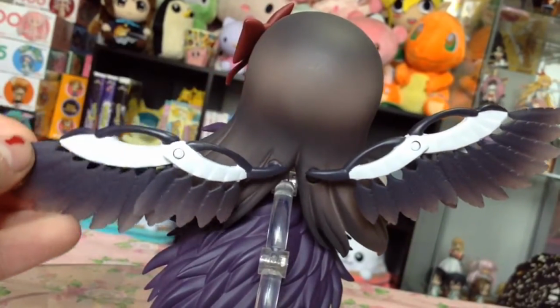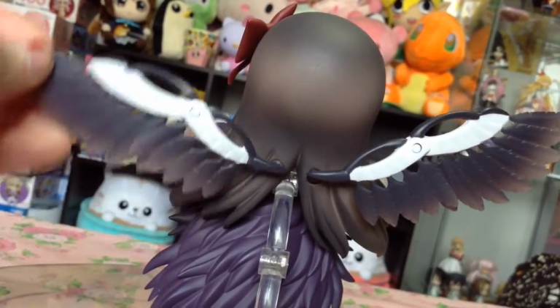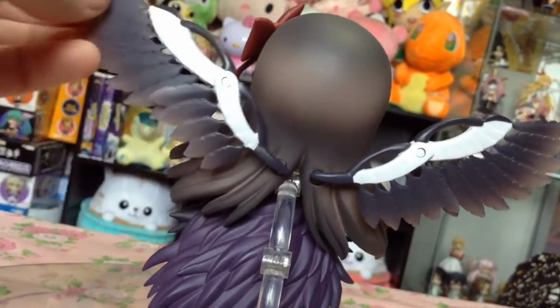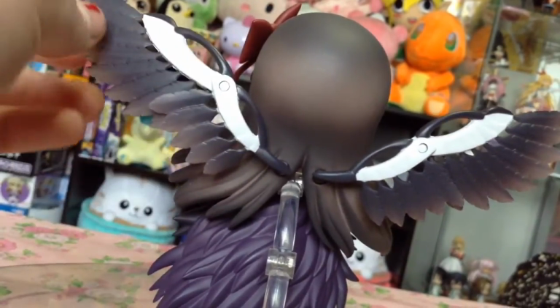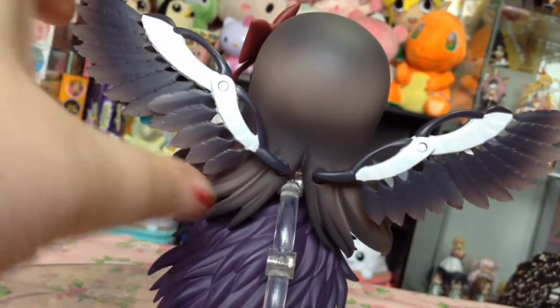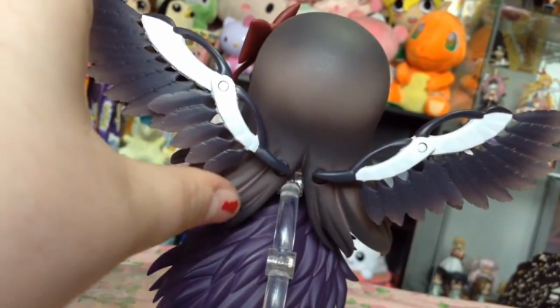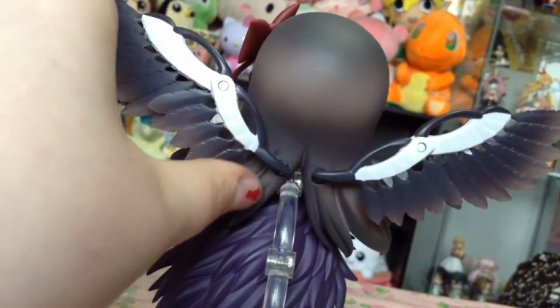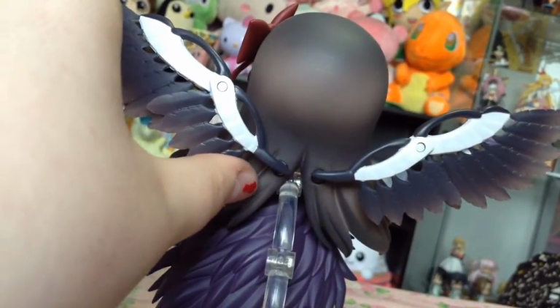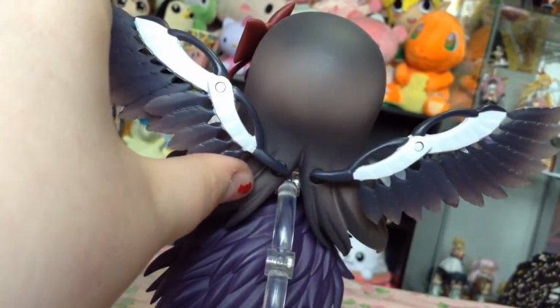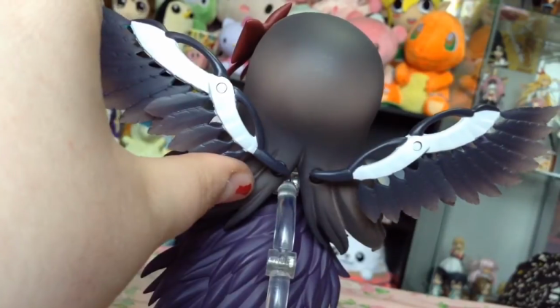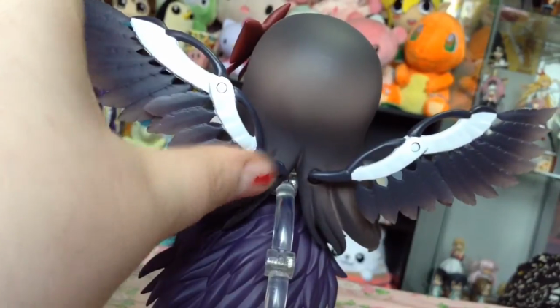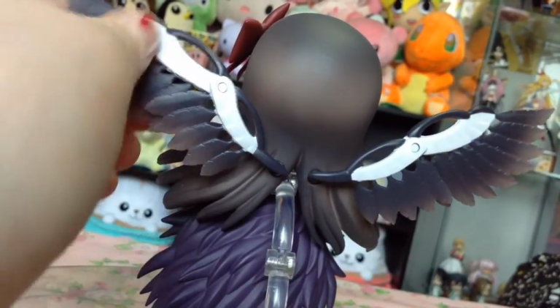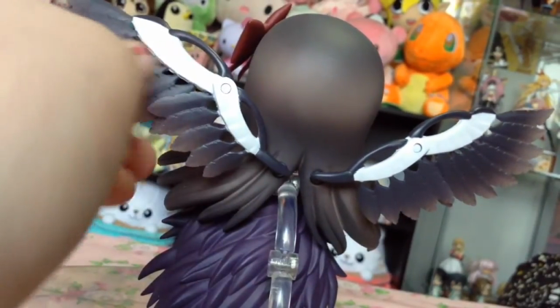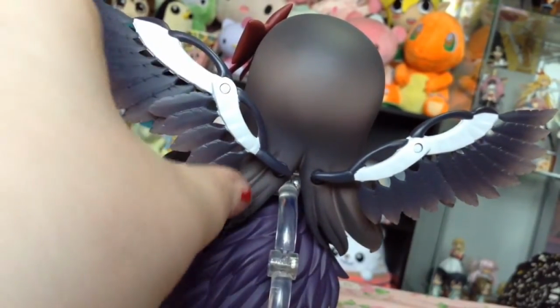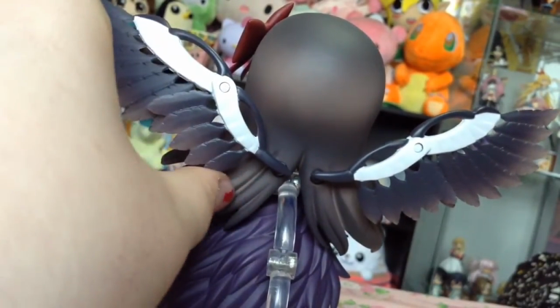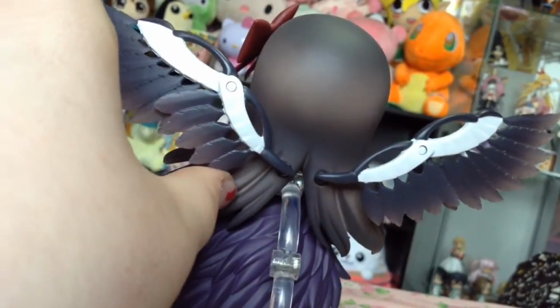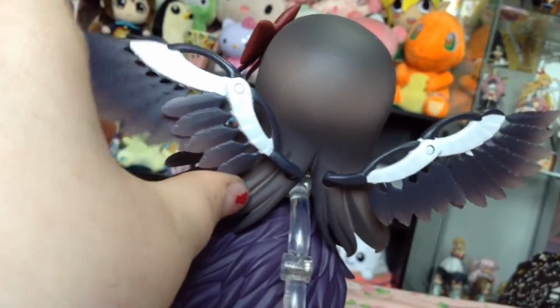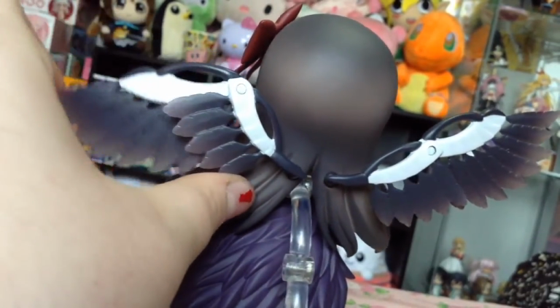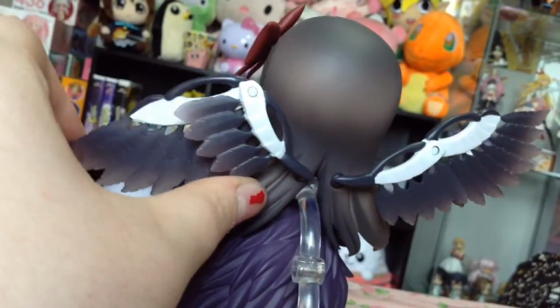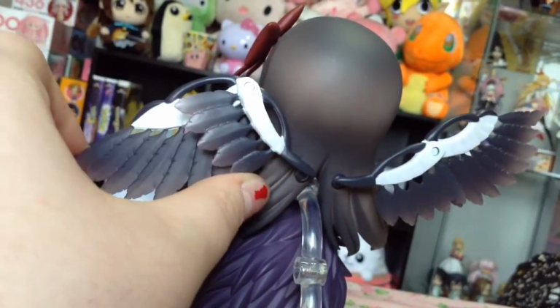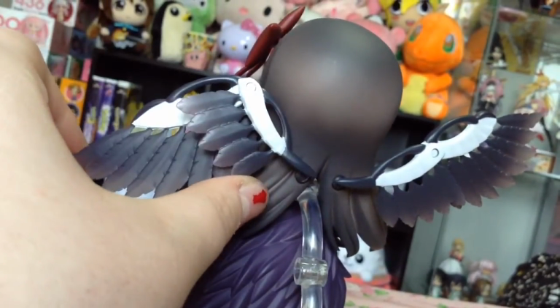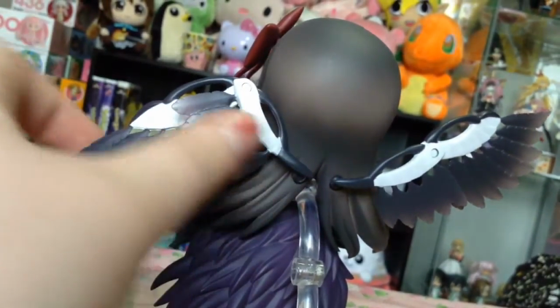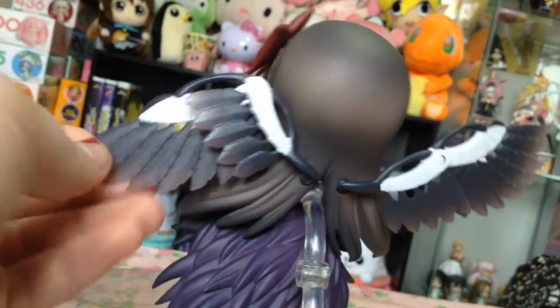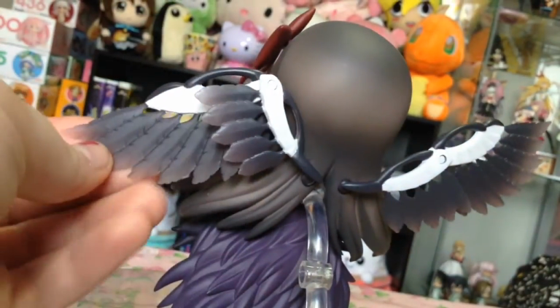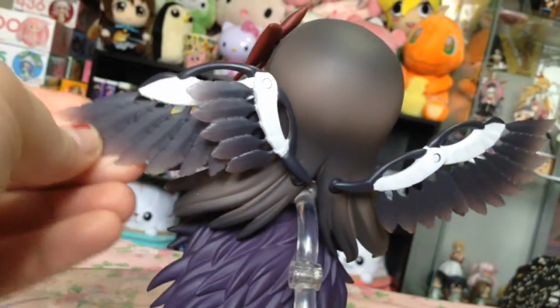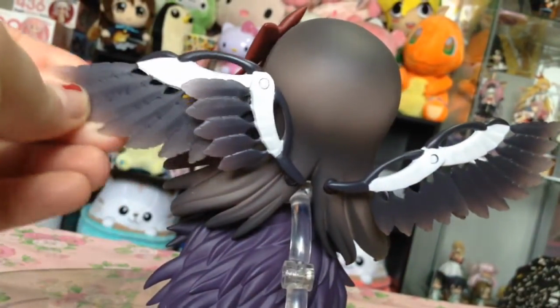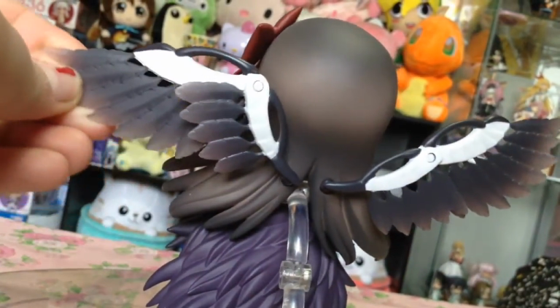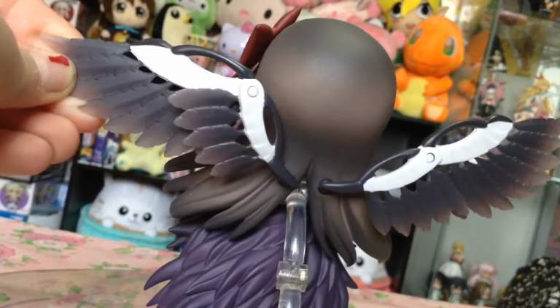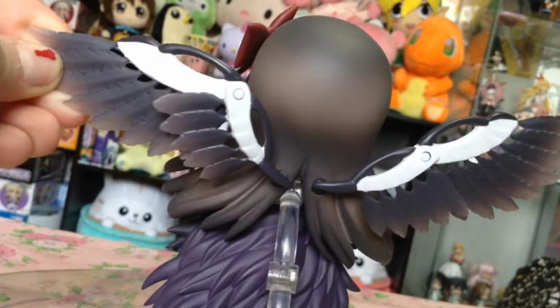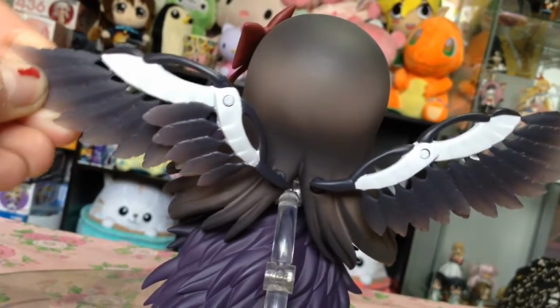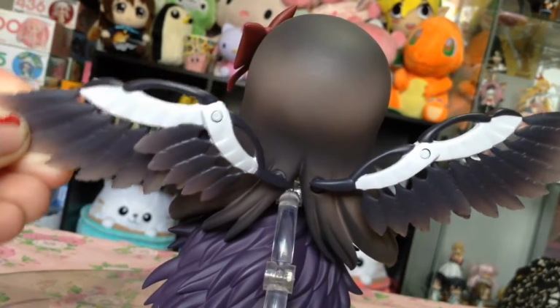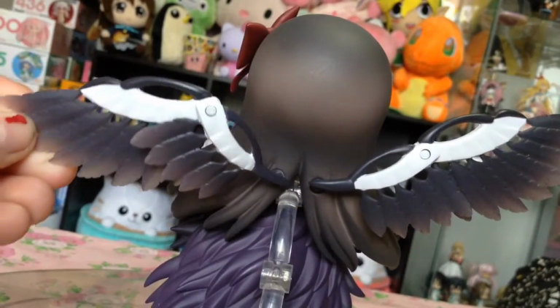This Nendoroid is very detailed, hovers, and they have clearly learned some things about wing attachments. You all know what I'm talking about with Ultimate Madoka.